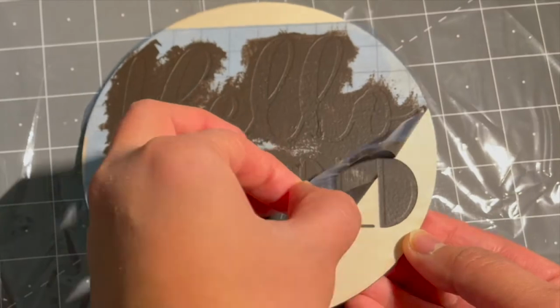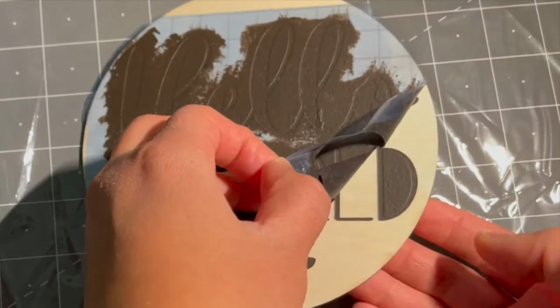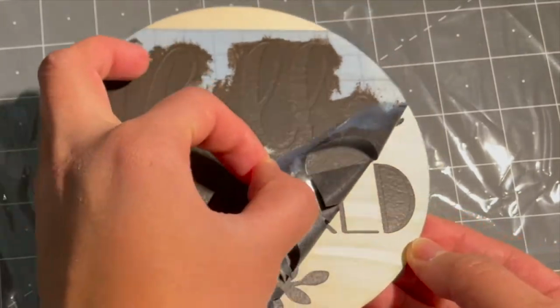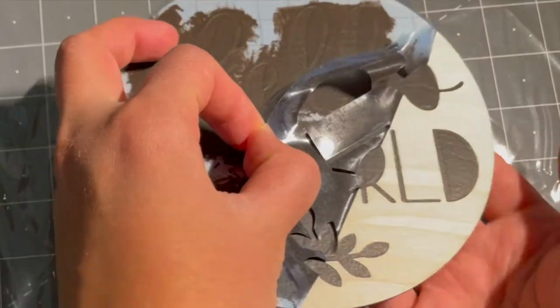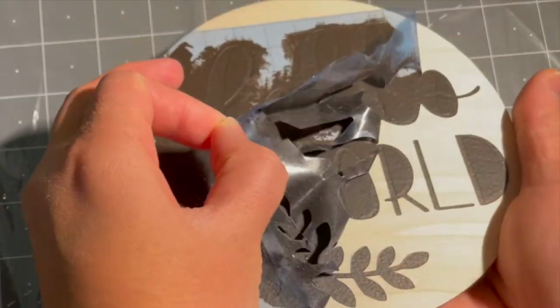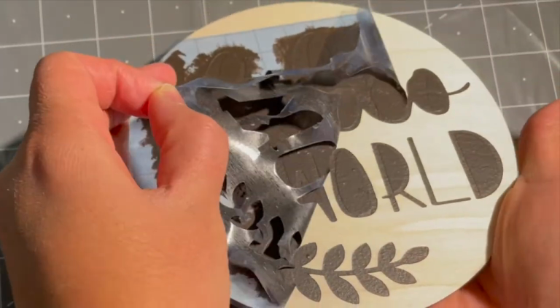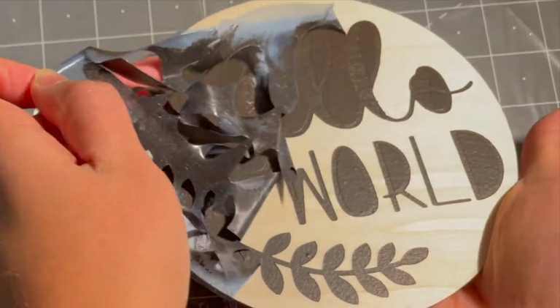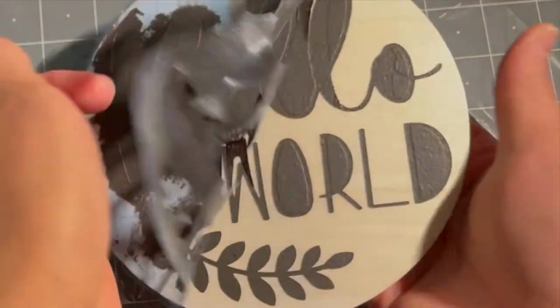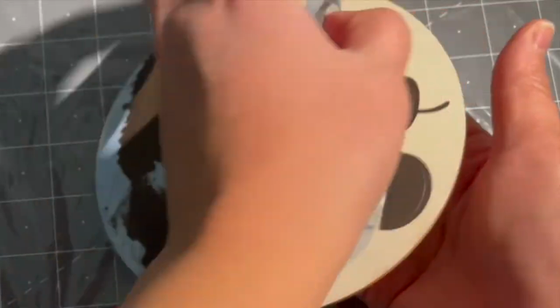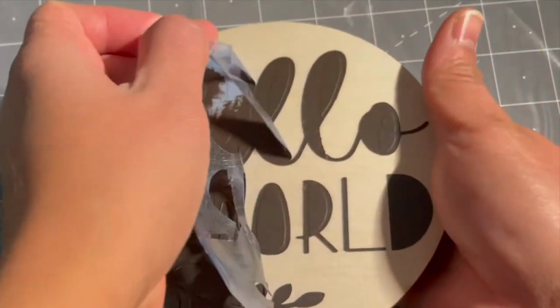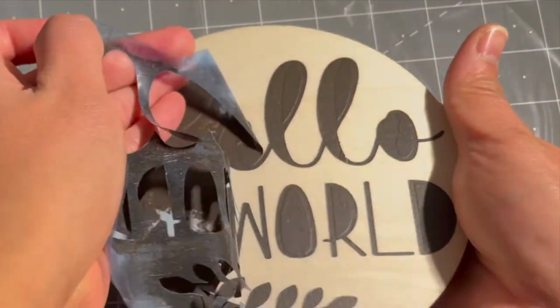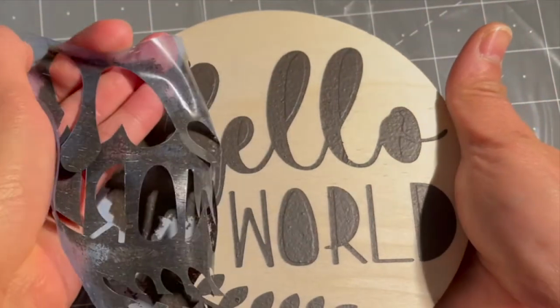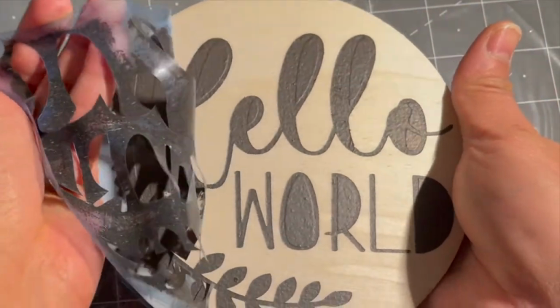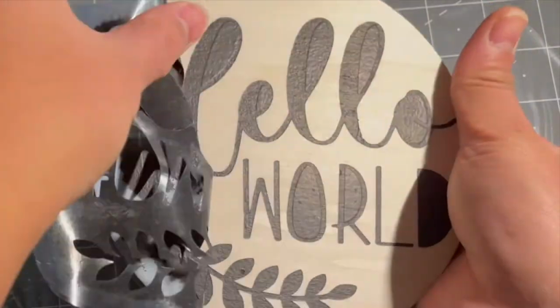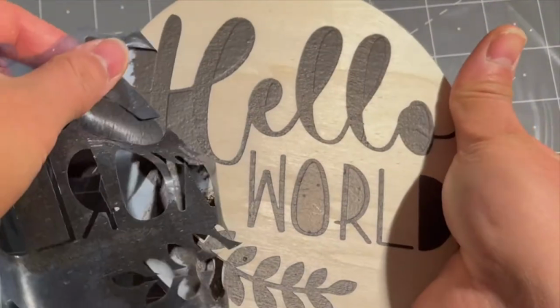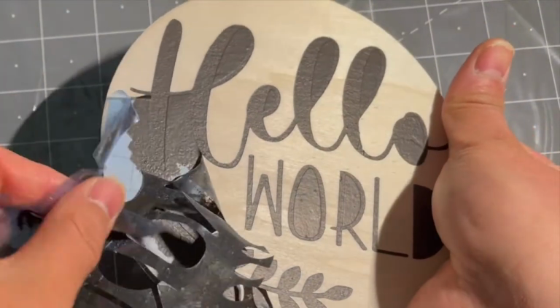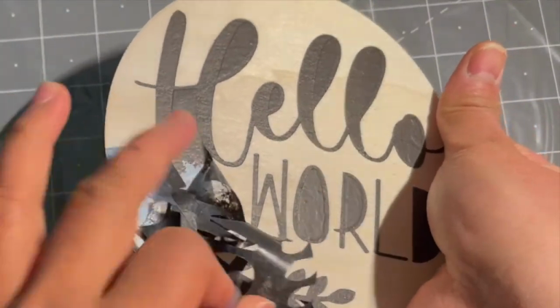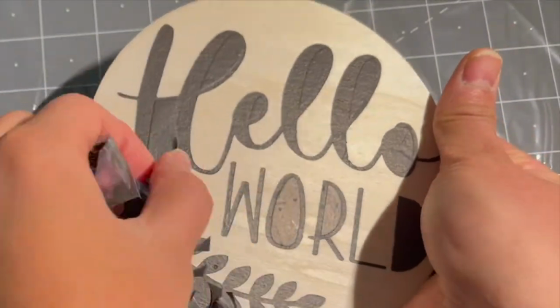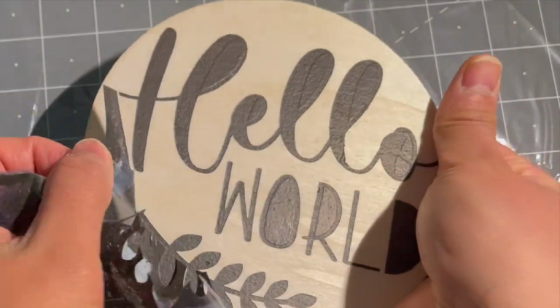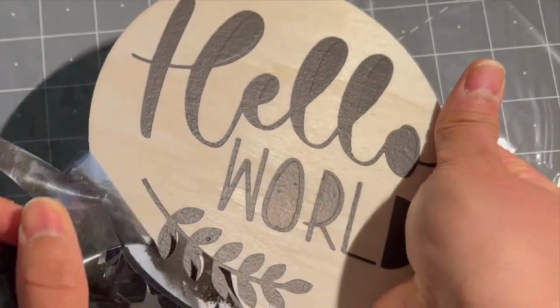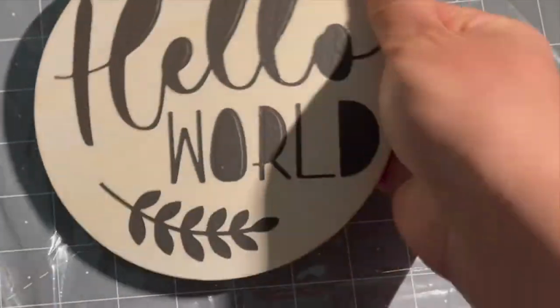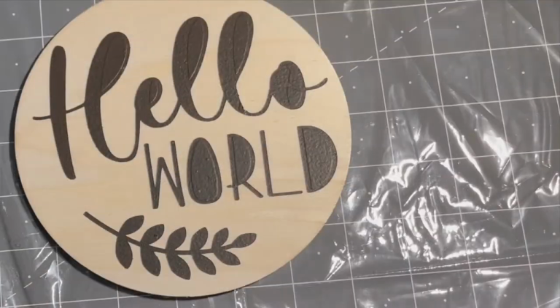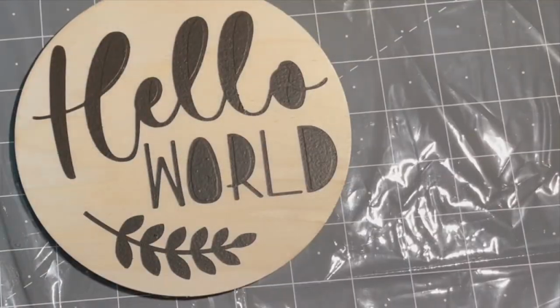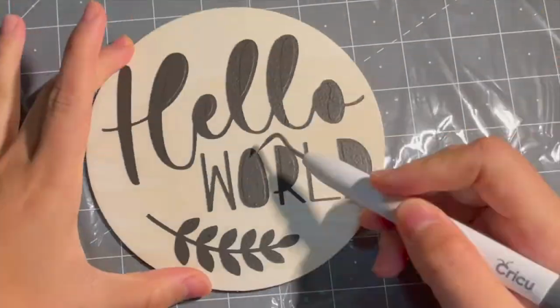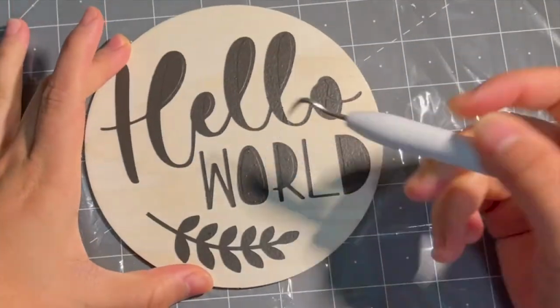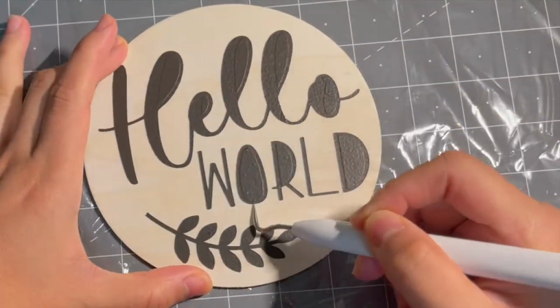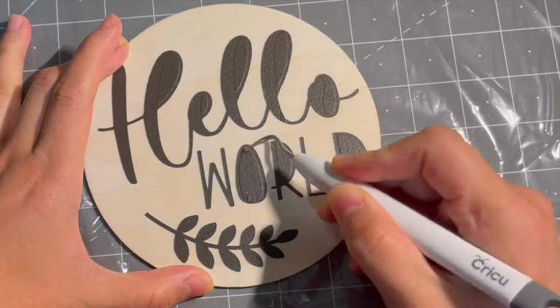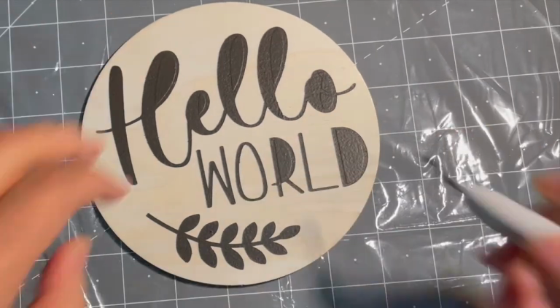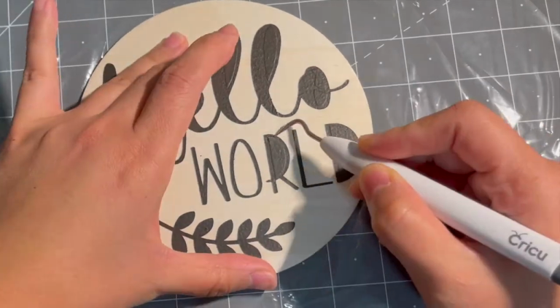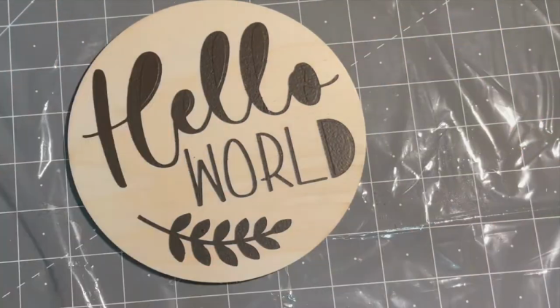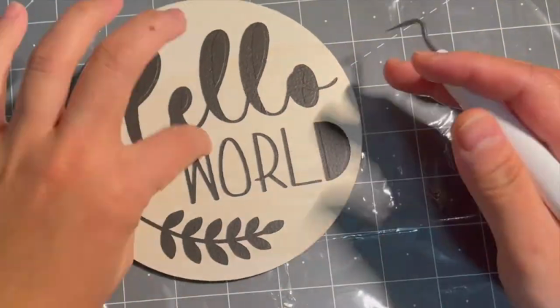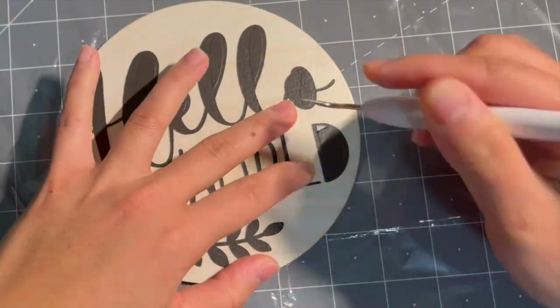Slowly and carefully remove the vinyl stencil. Then, using your weeding tool, carefully weed the letters.